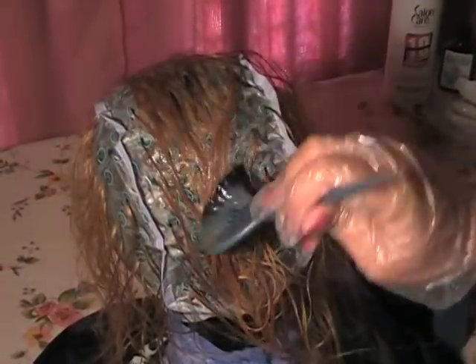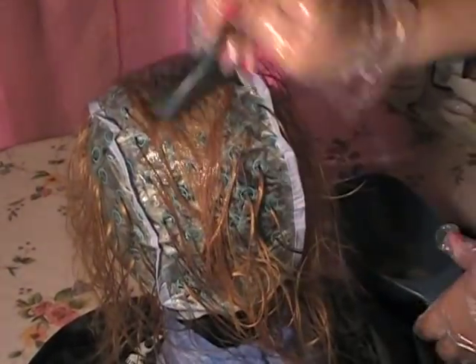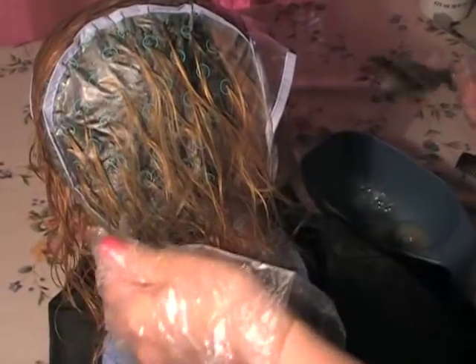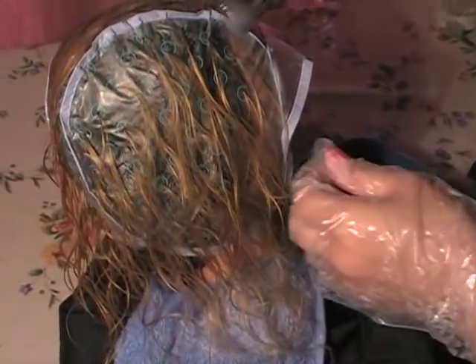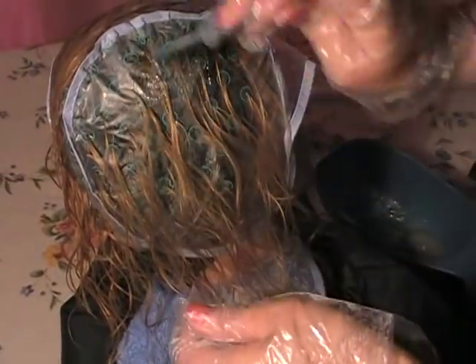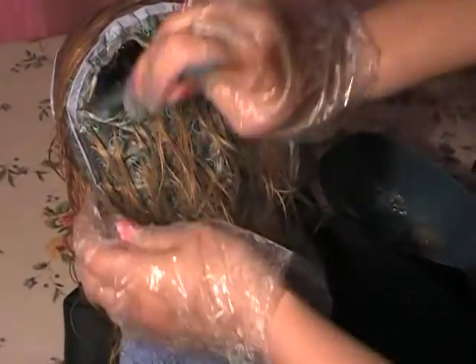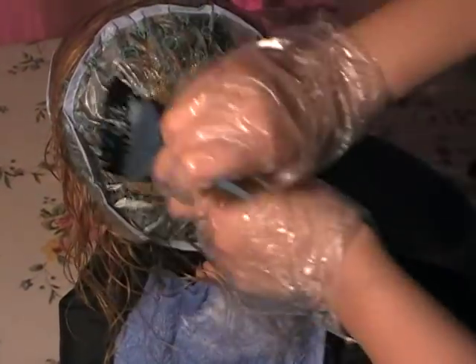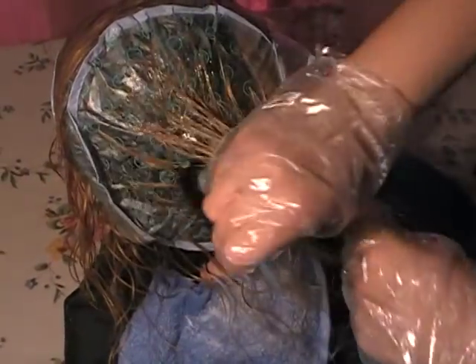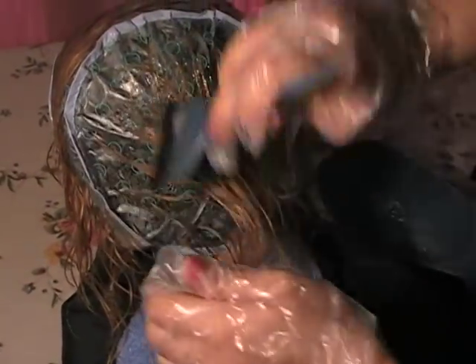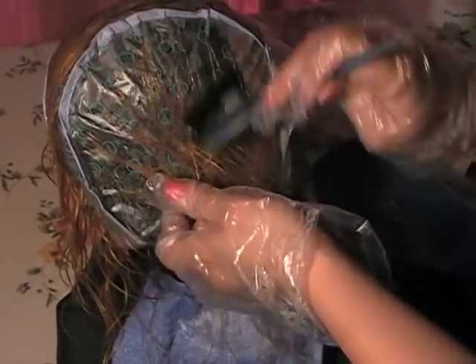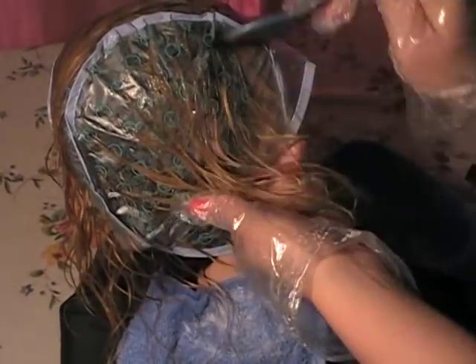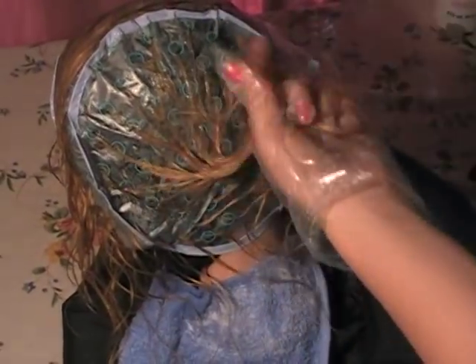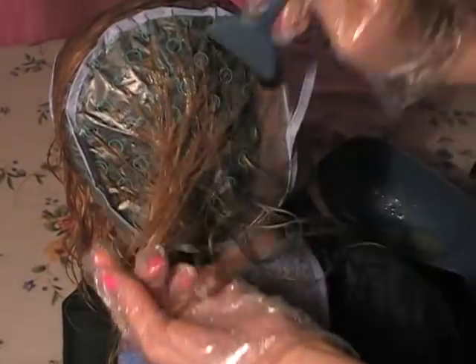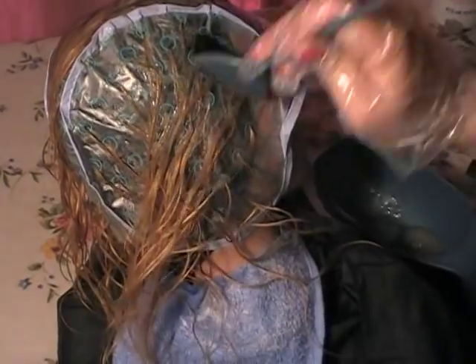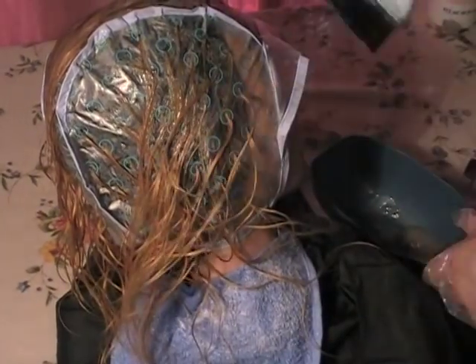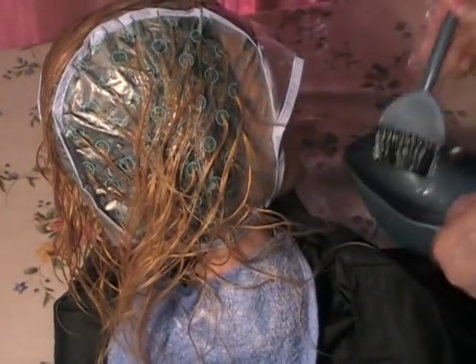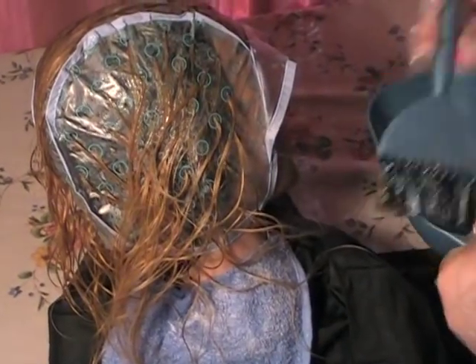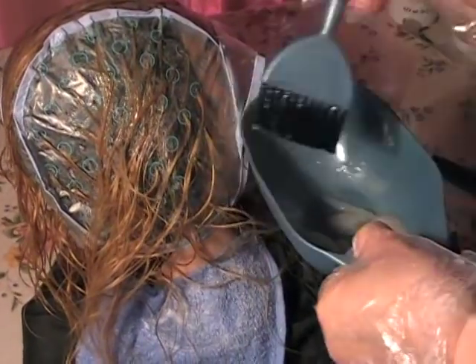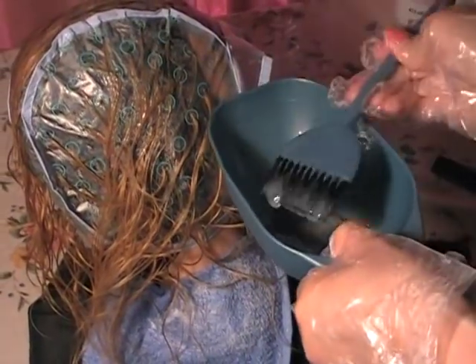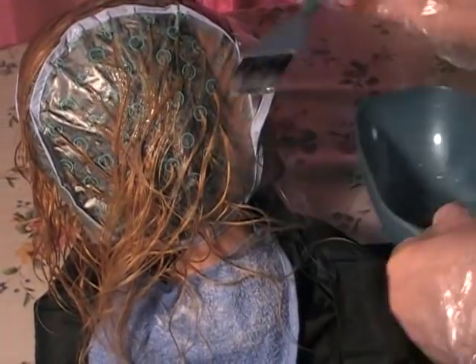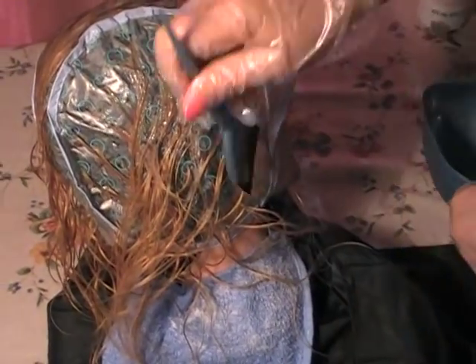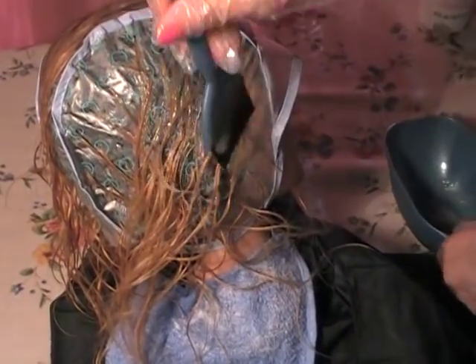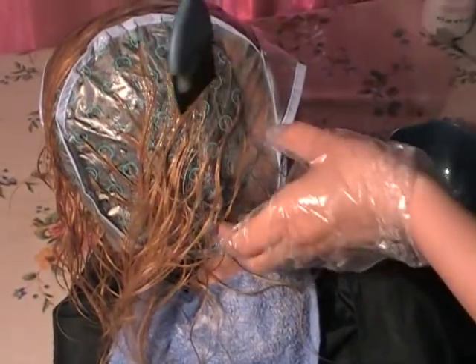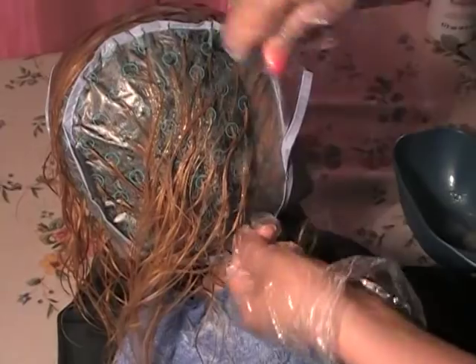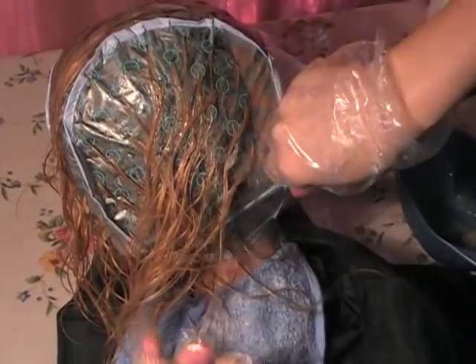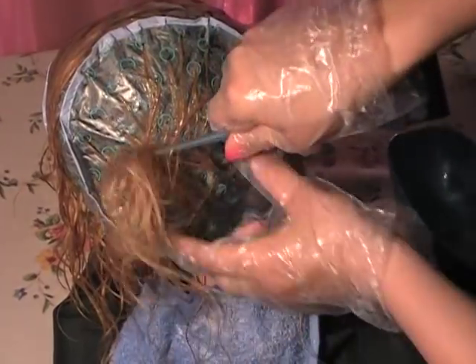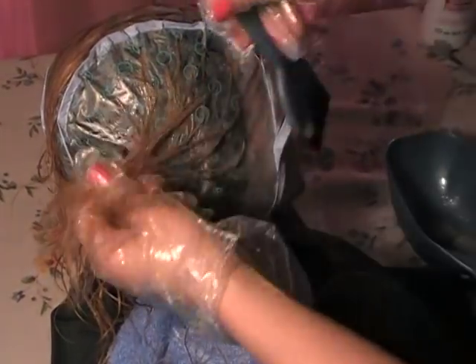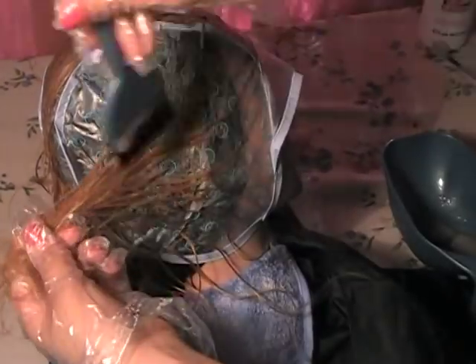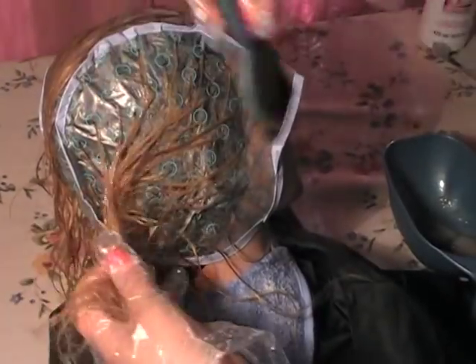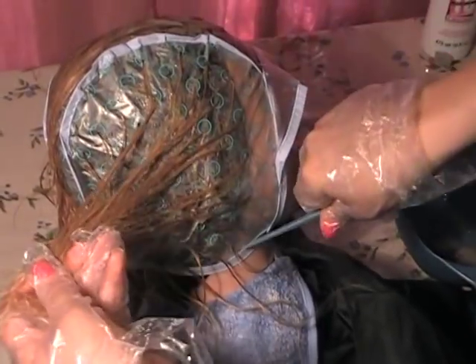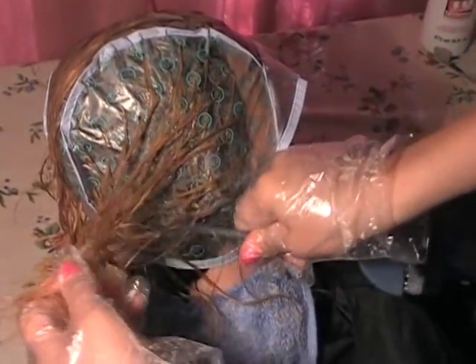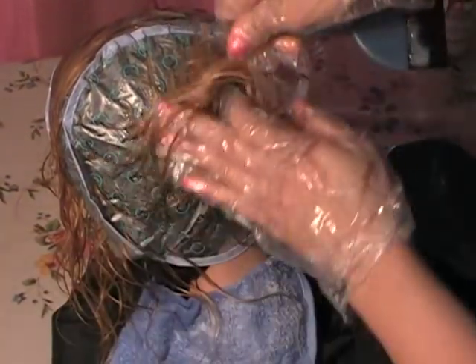But don't worry if you did take off the cap by mistake — it's totally okay. Just tone the whole head, tone all of the hair. The only difference is you're going to be using a whole lot more product, but your hair will be fine, I promise.